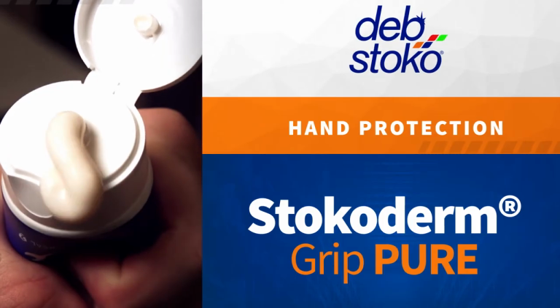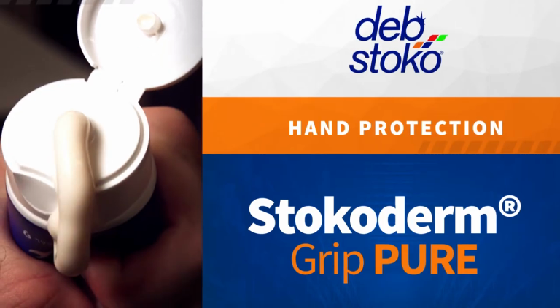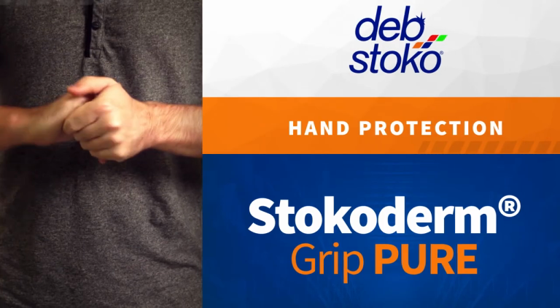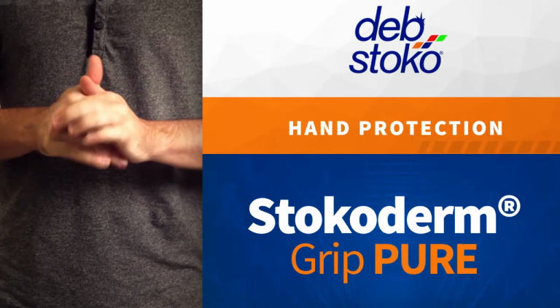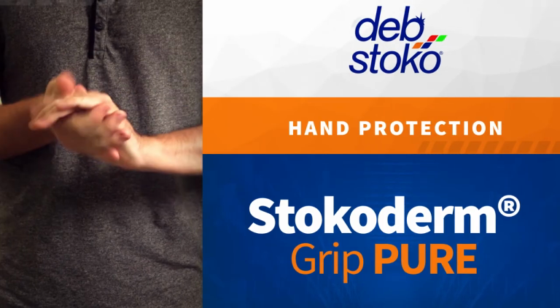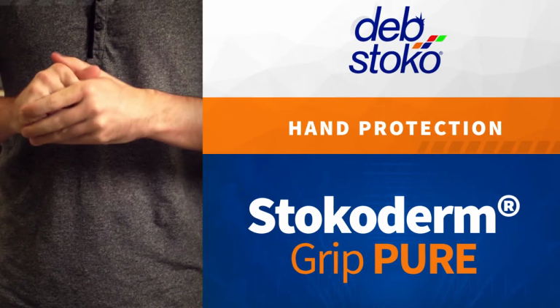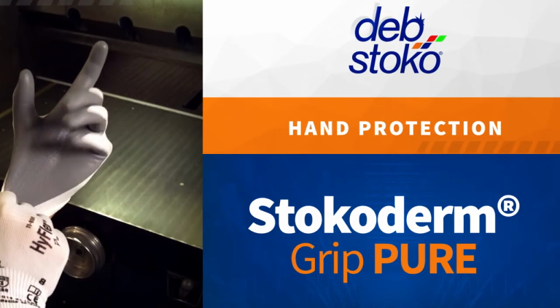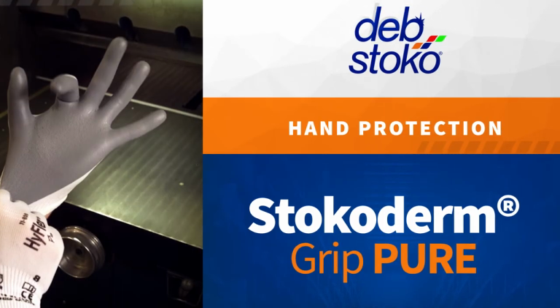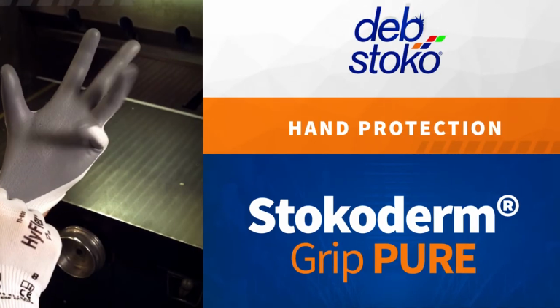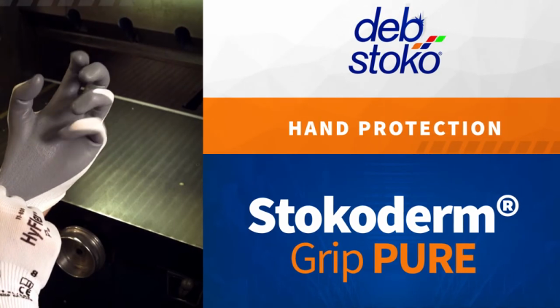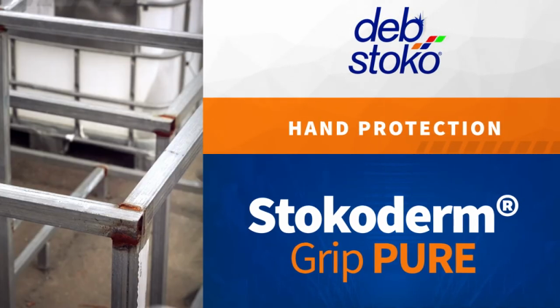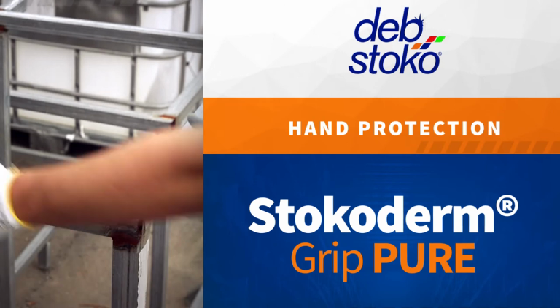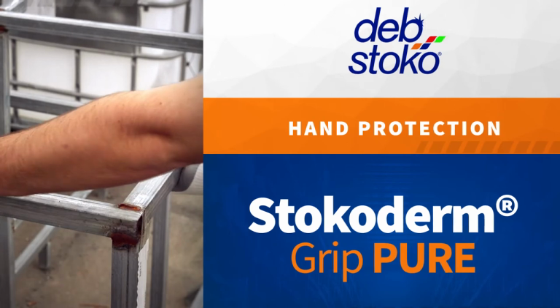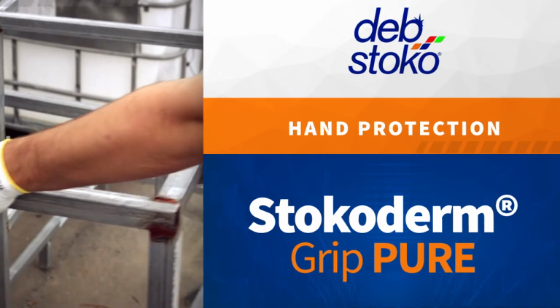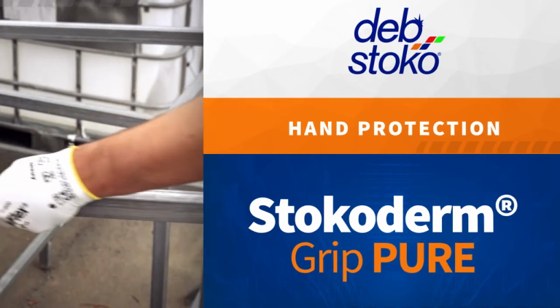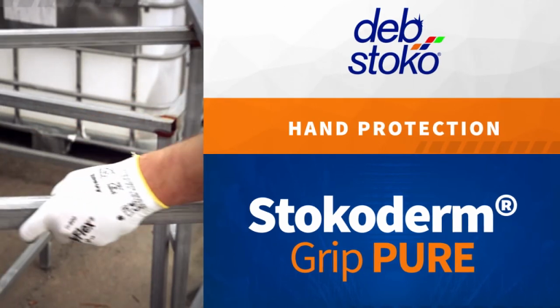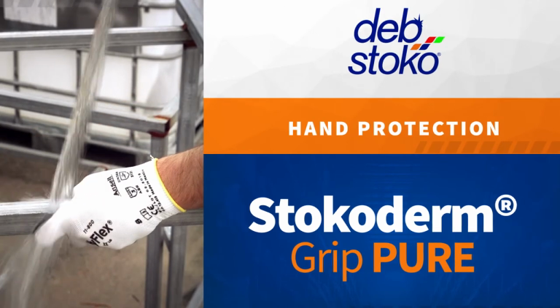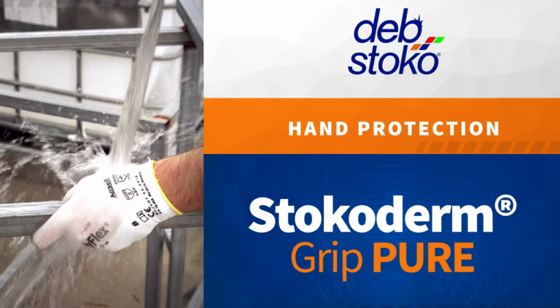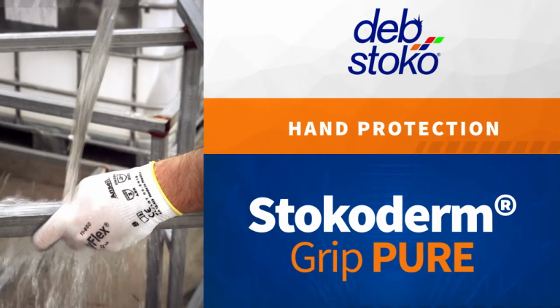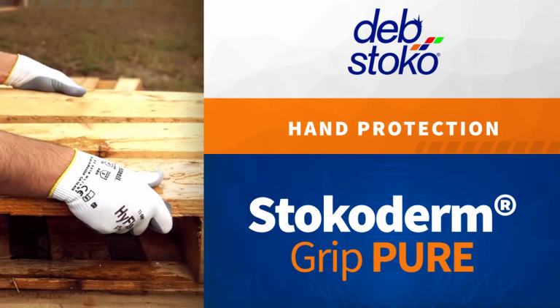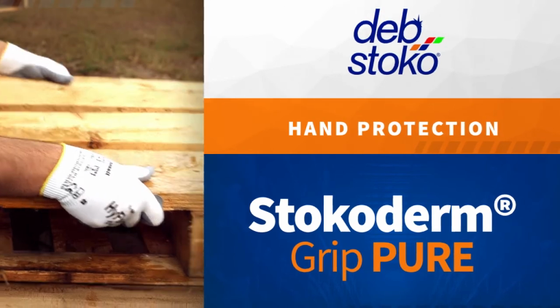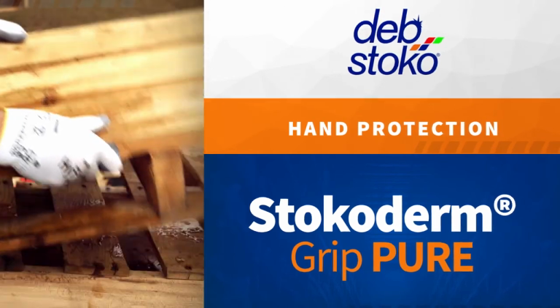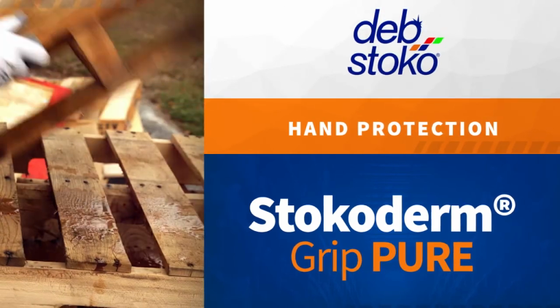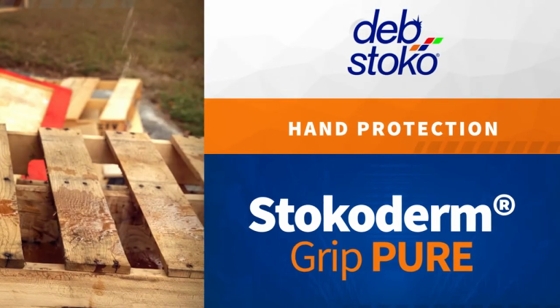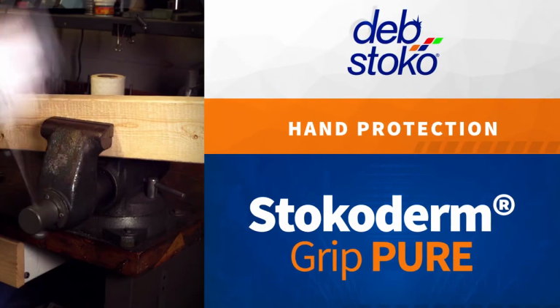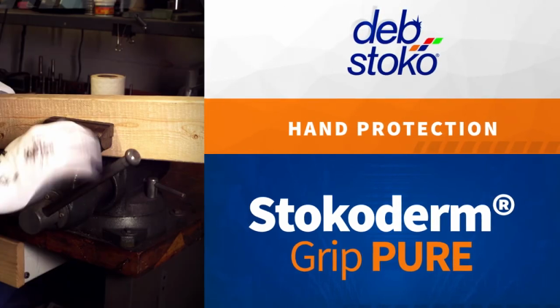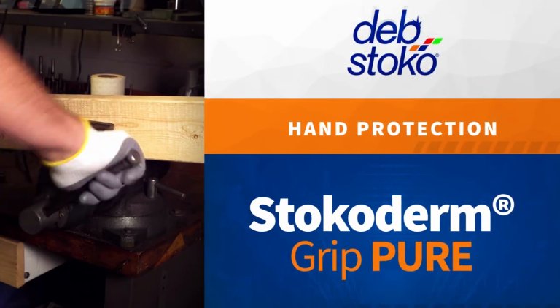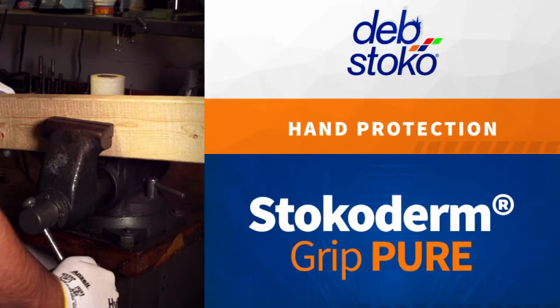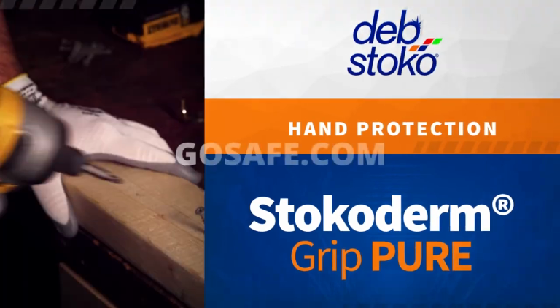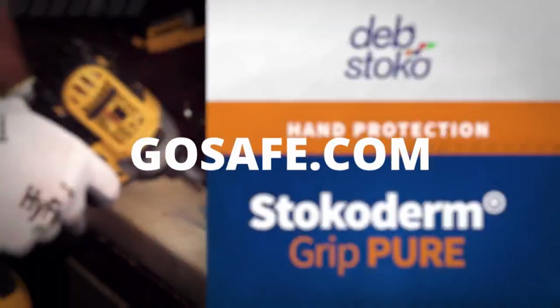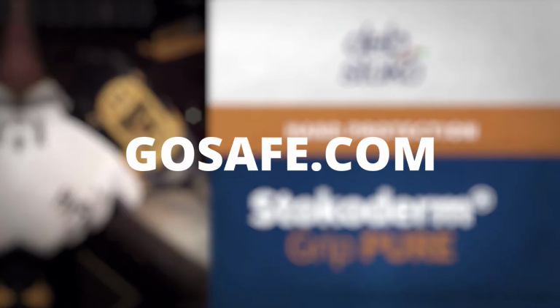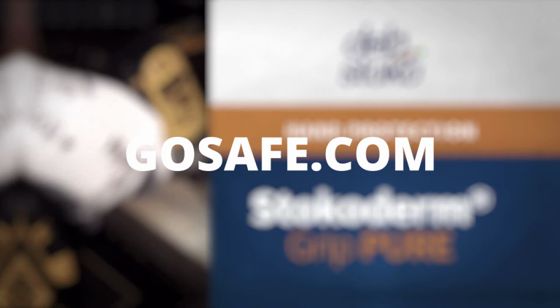Supplement your PPE with this added layer of protection. Block out contaminants and nourish your skin — it'll thank you. Get yours today at GoSafe.com.